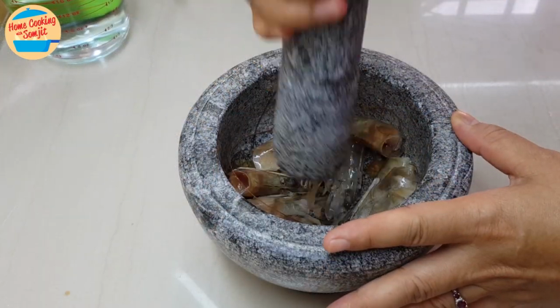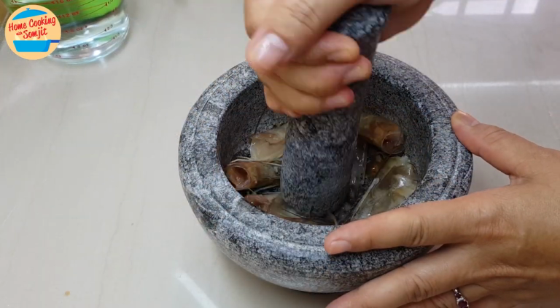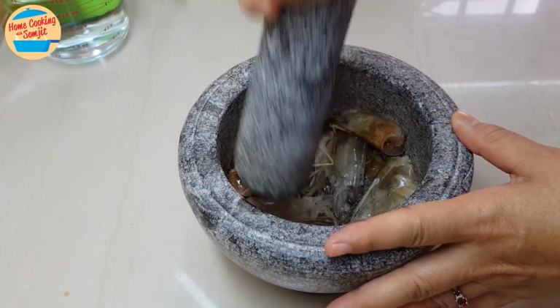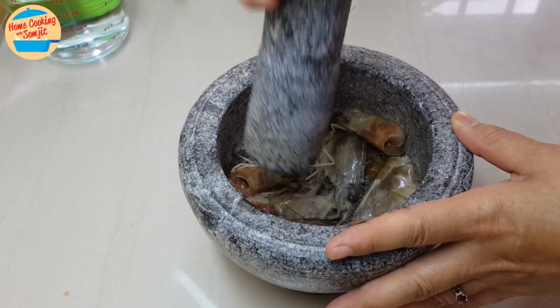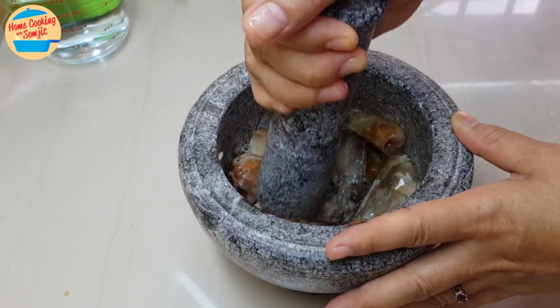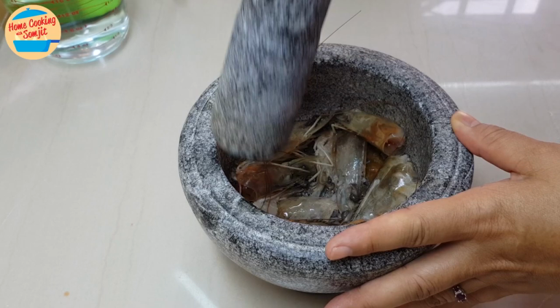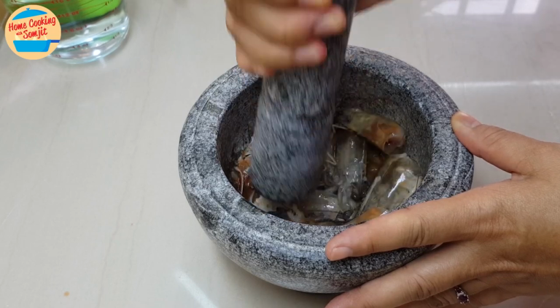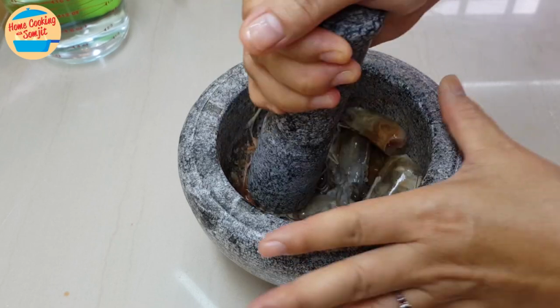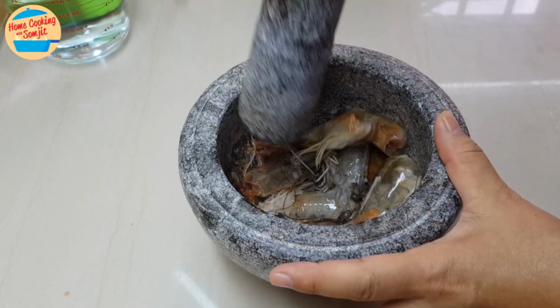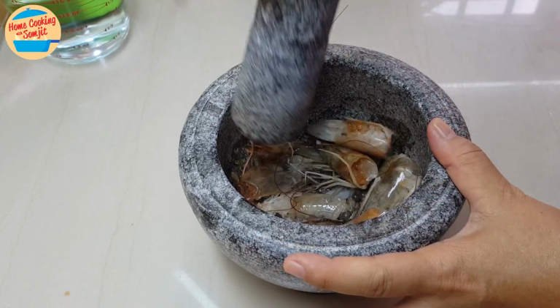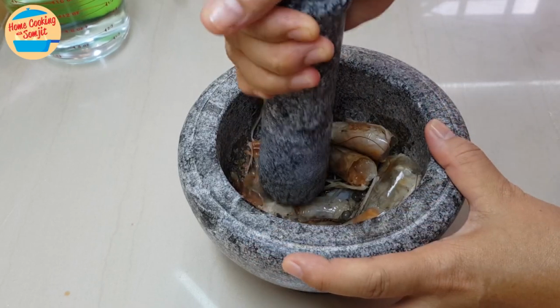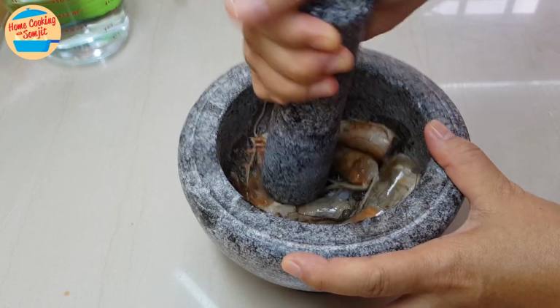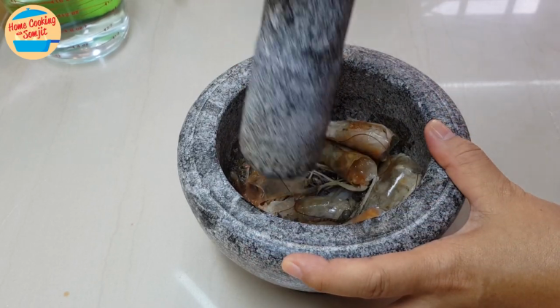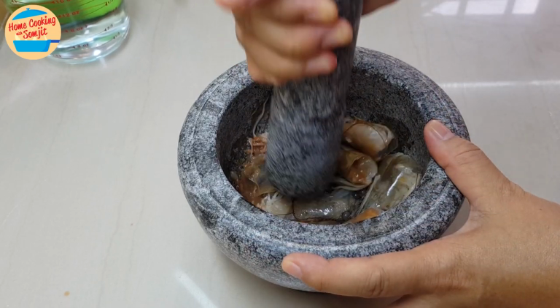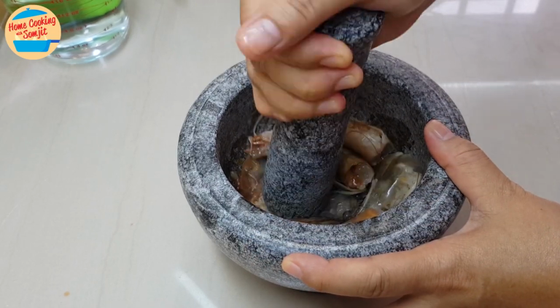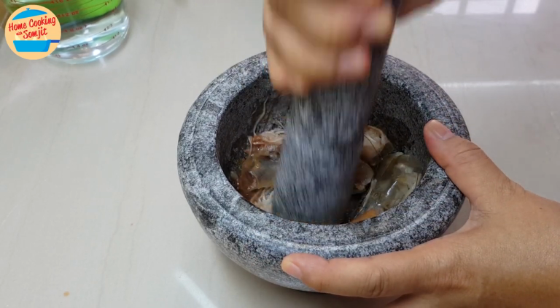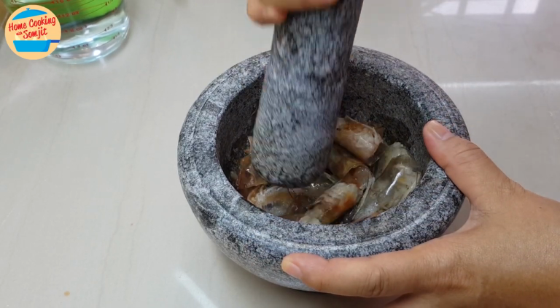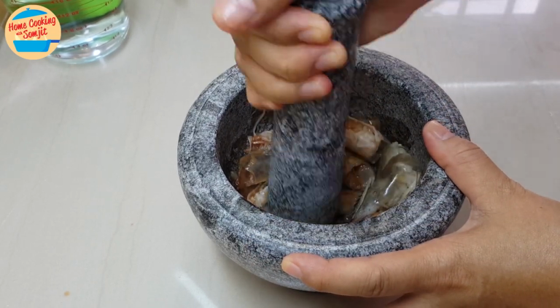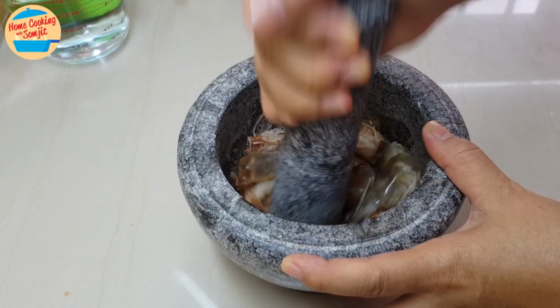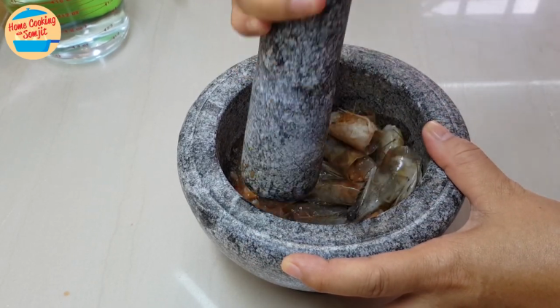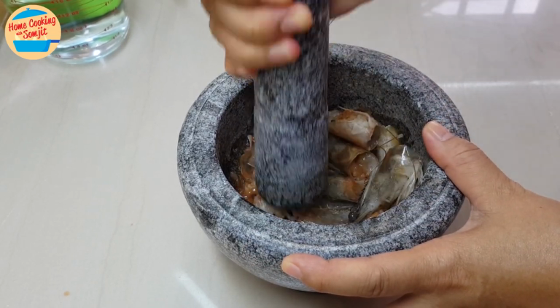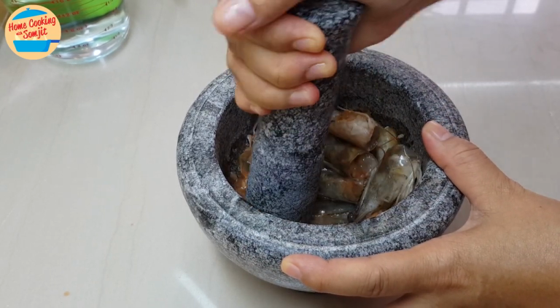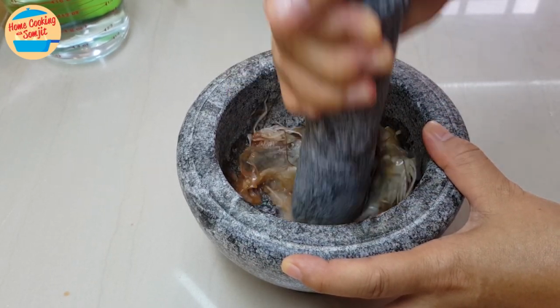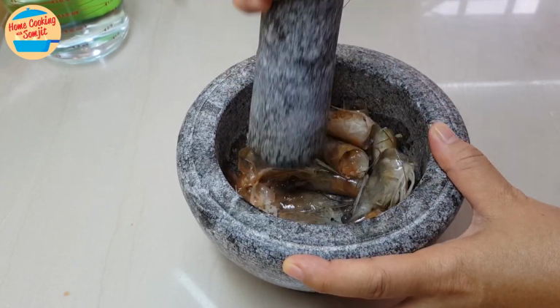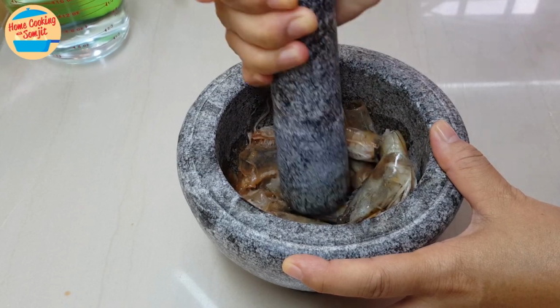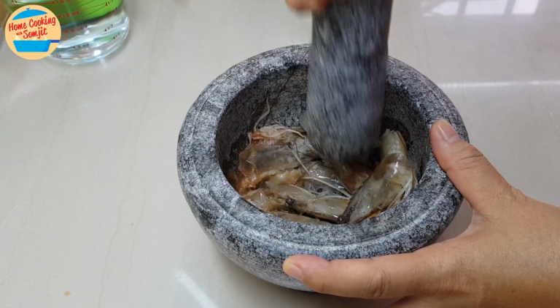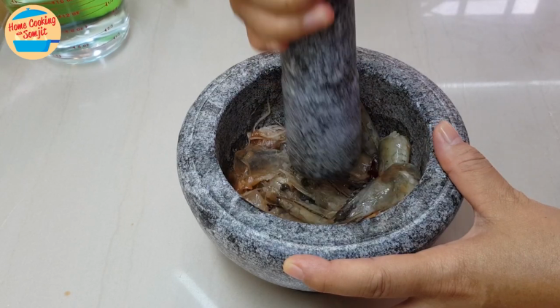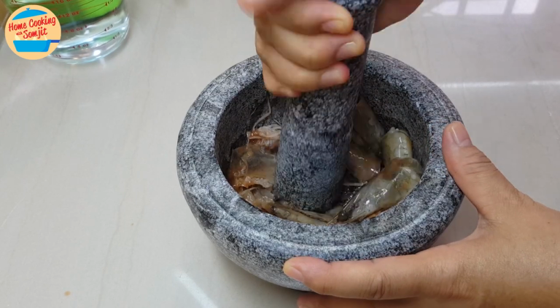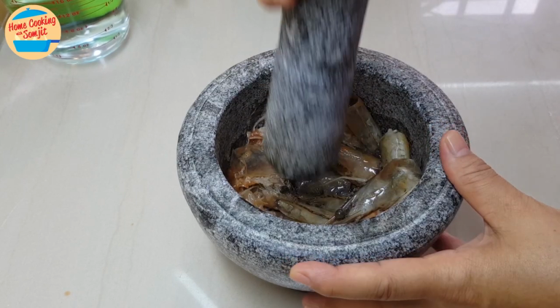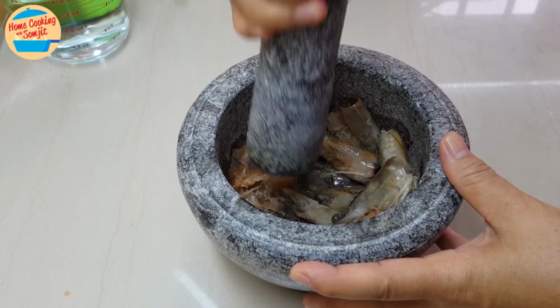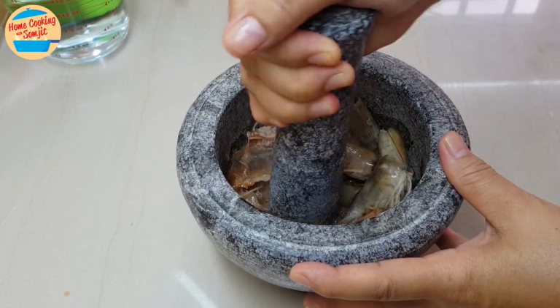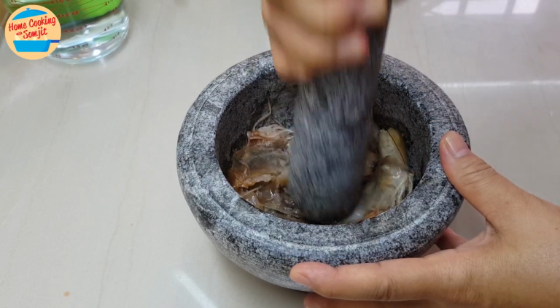Lightly pound or smash them like this. This will help to extract more of the prawns' essence while cooking. Be careful when doing this as some juice of prawns' heads can splatter out of the mortar.